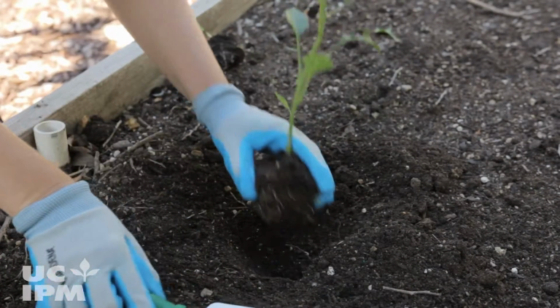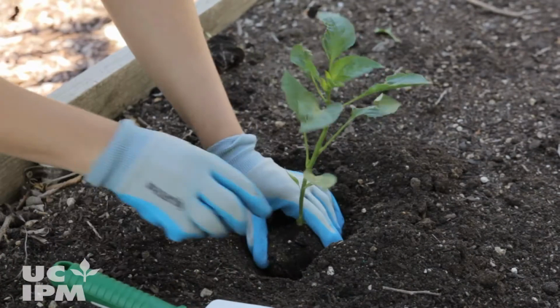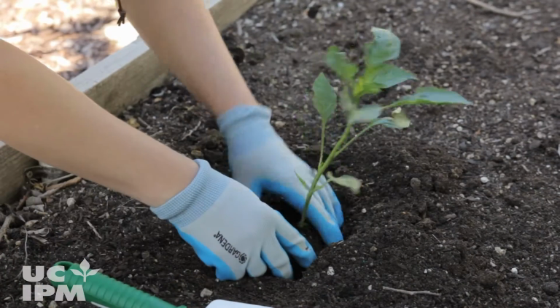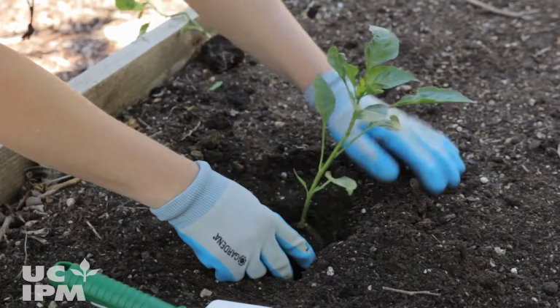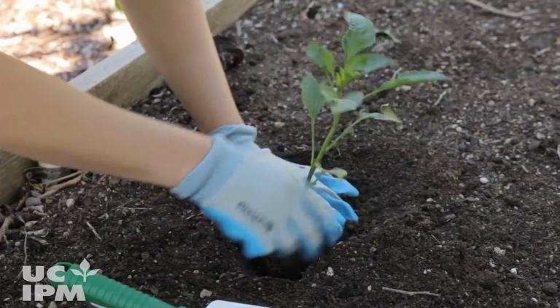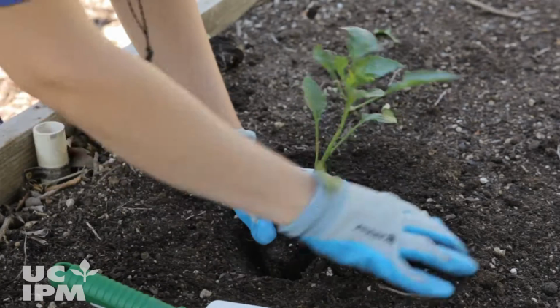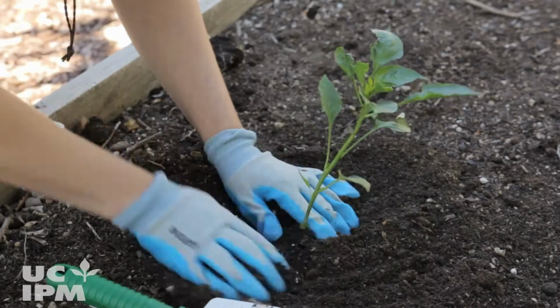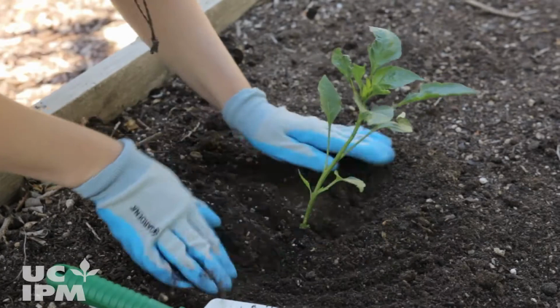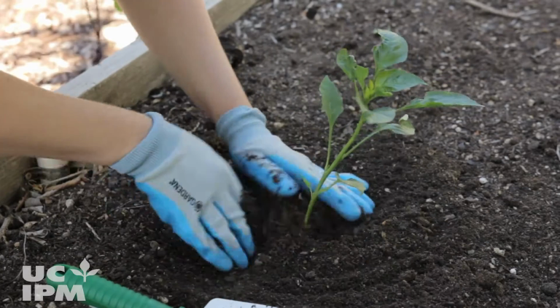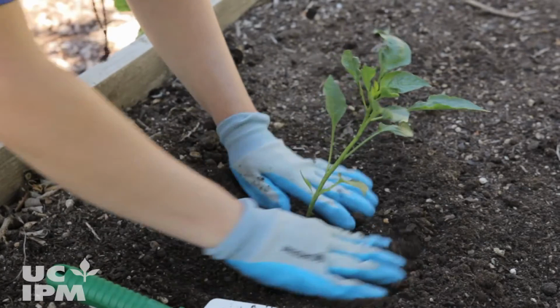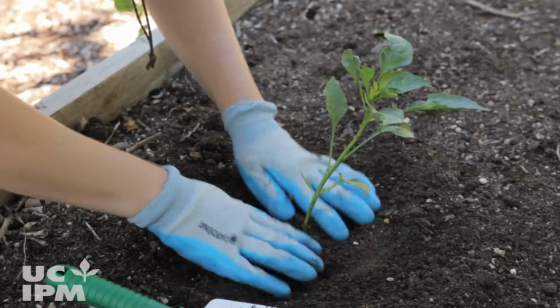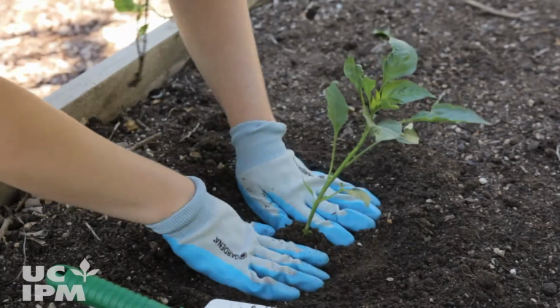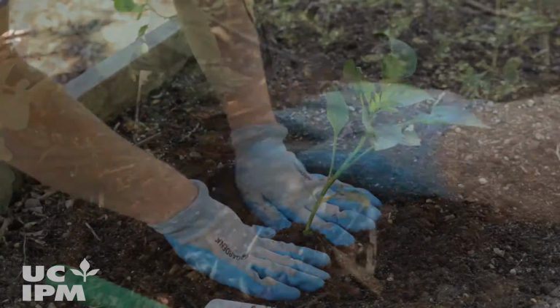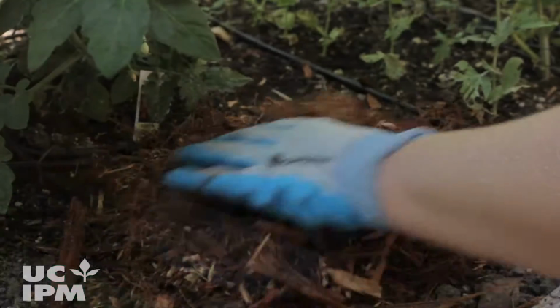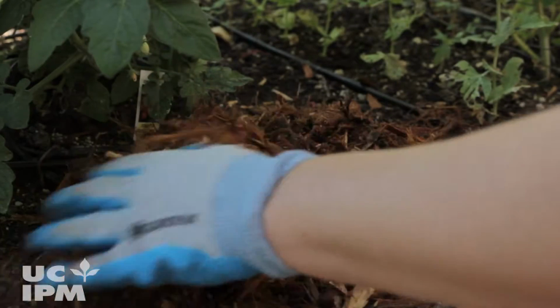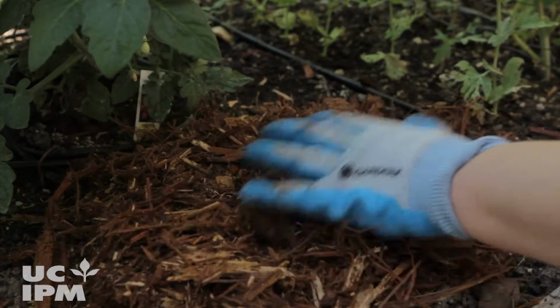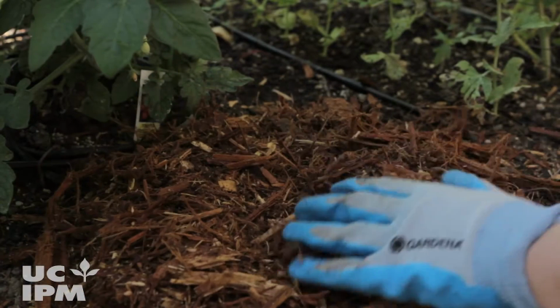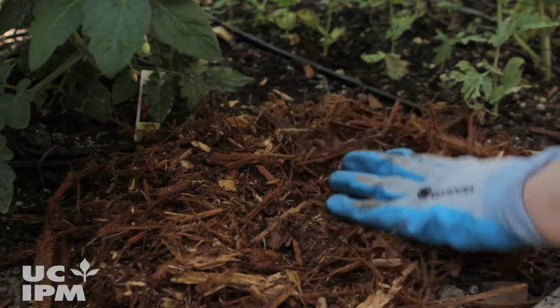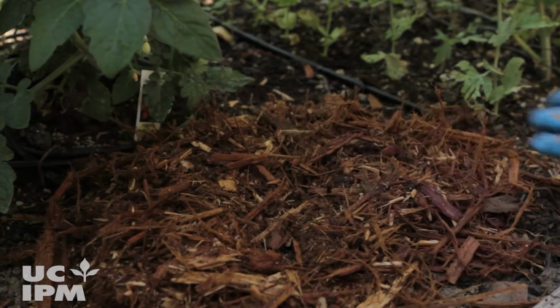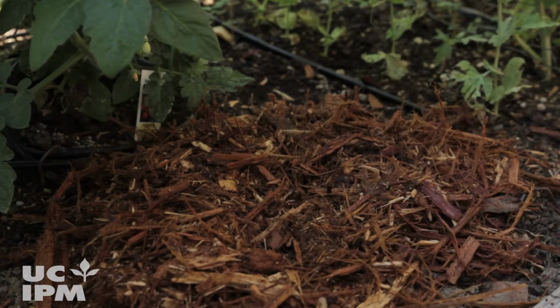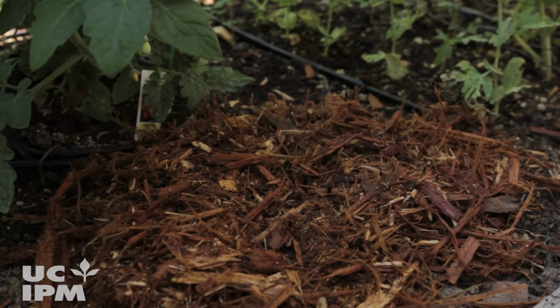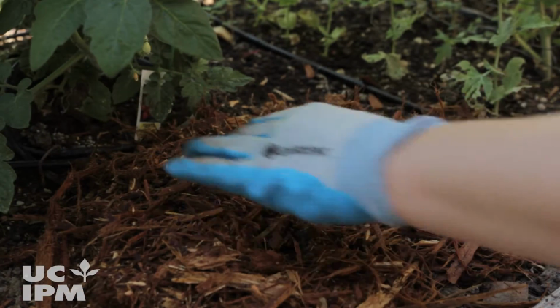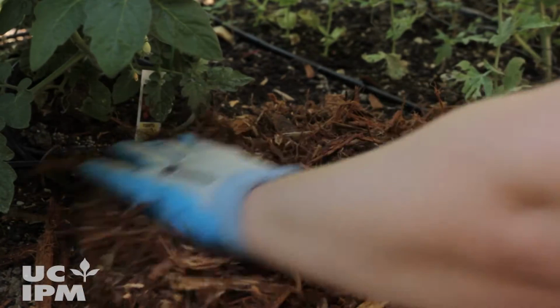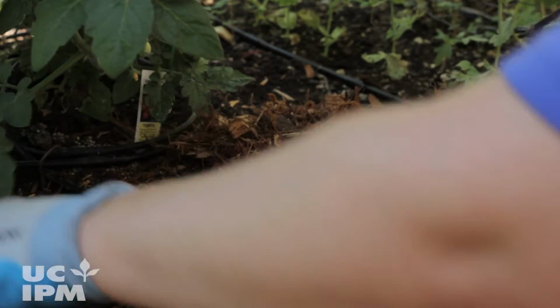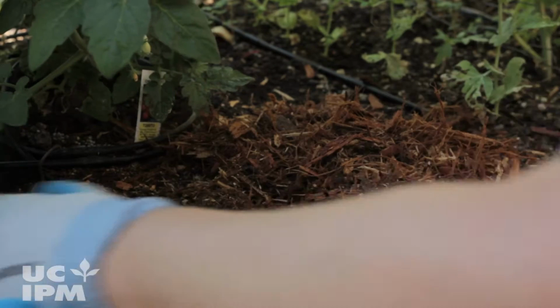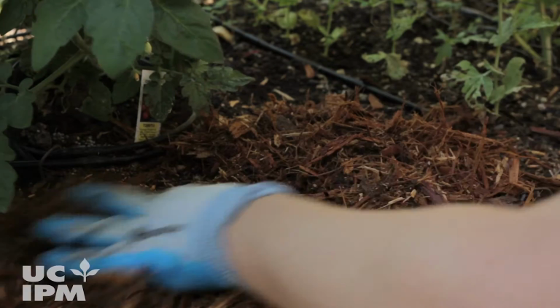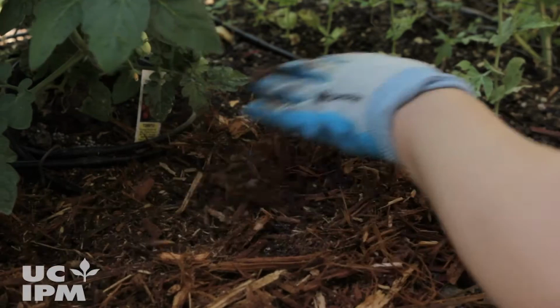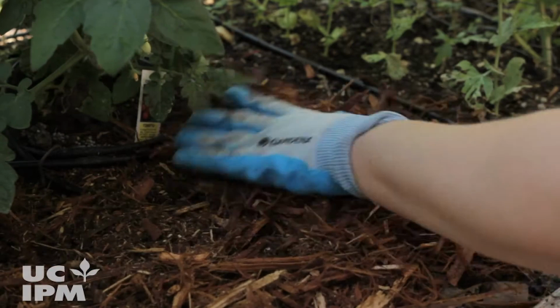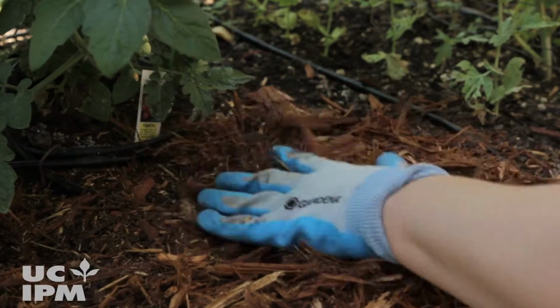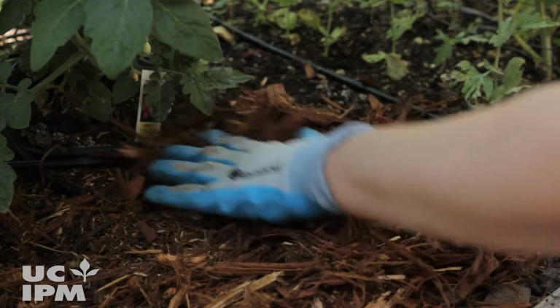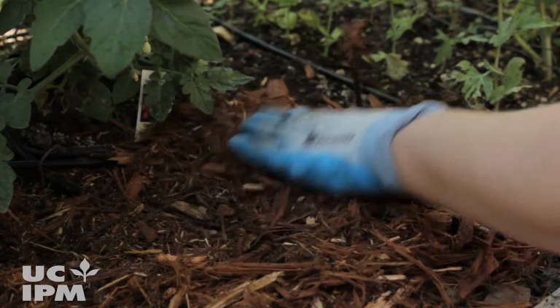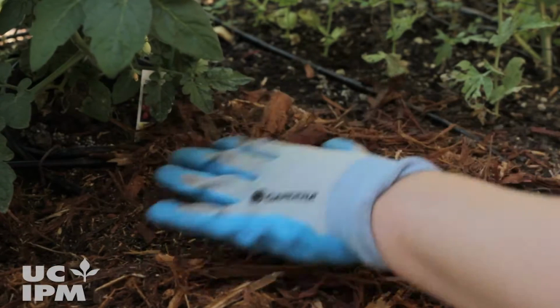Once you've removed the weeds, plant your plants as normal. Then spread at least two inches of an attractive organic mulch around the plants.